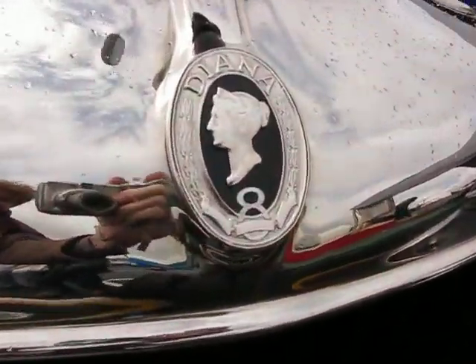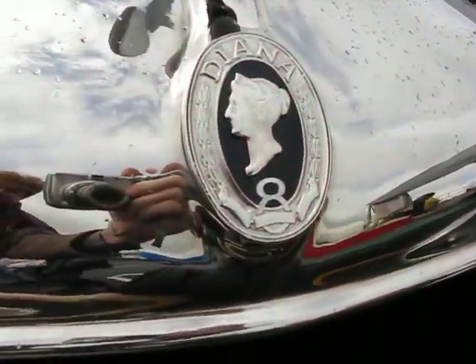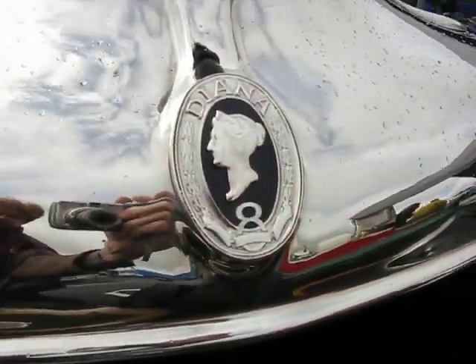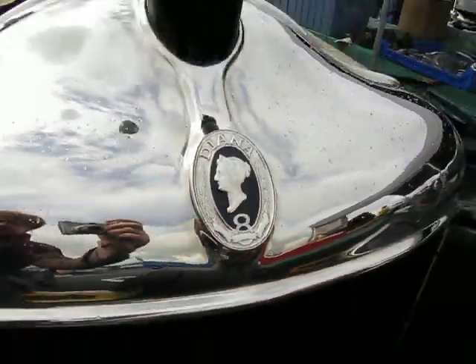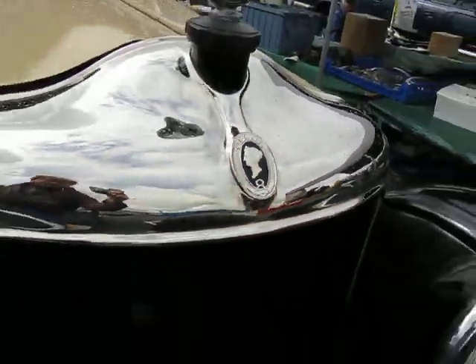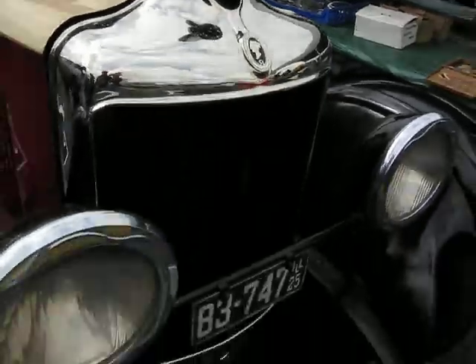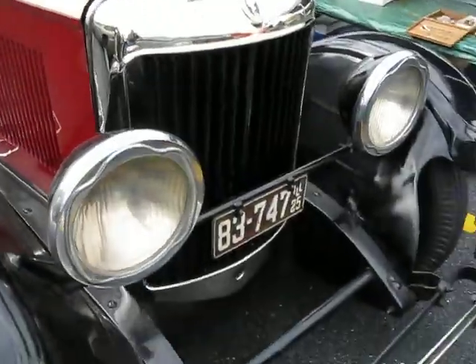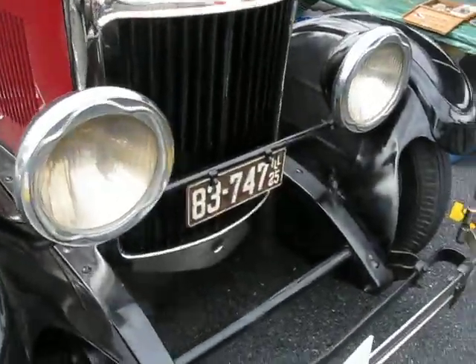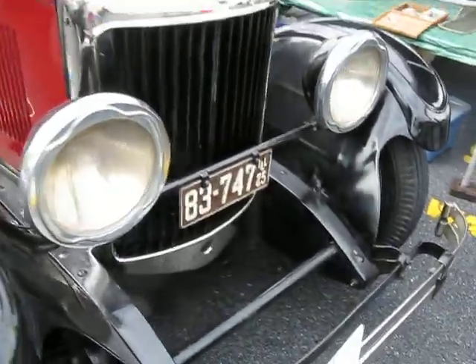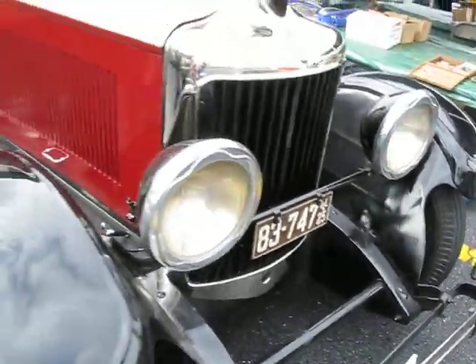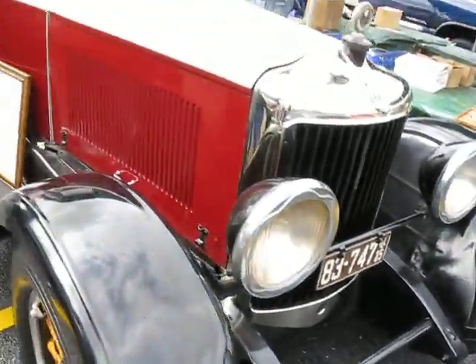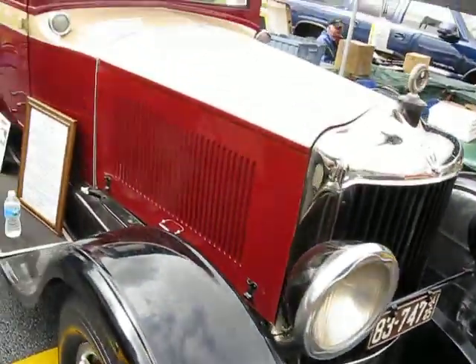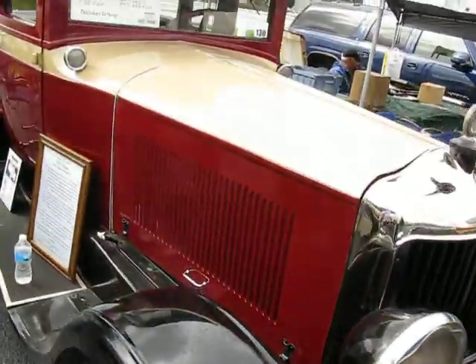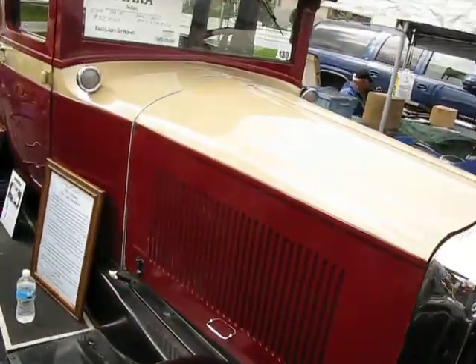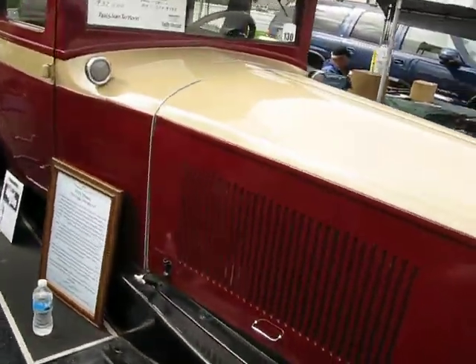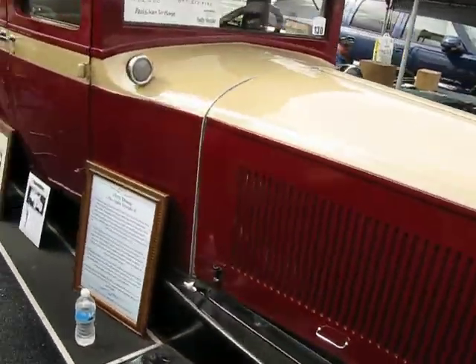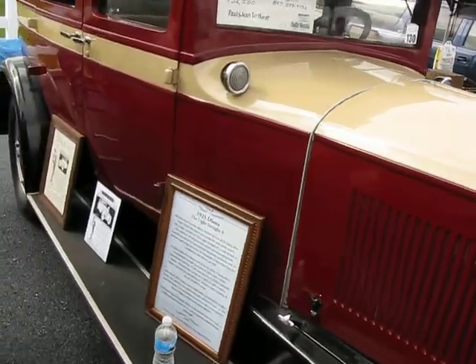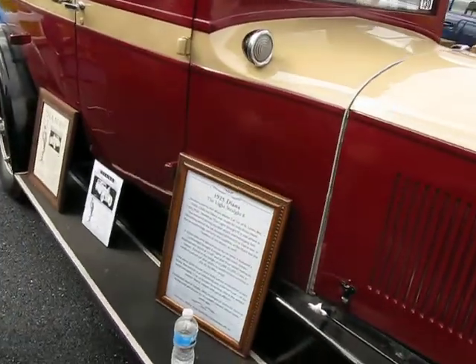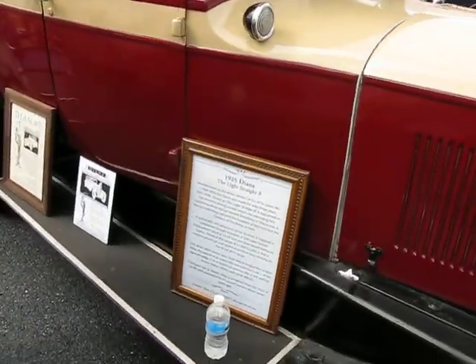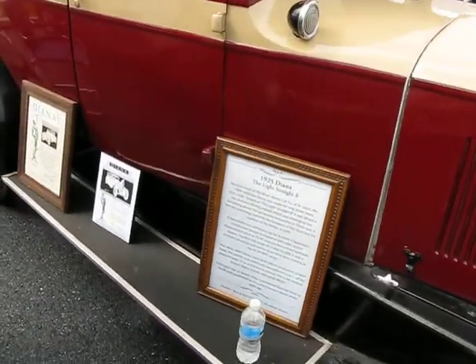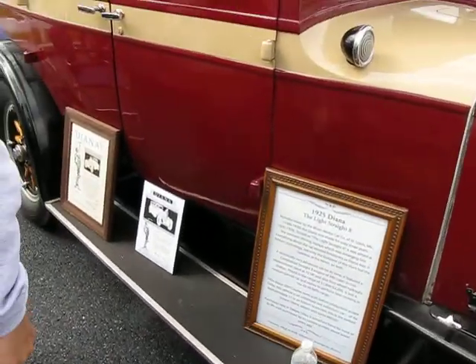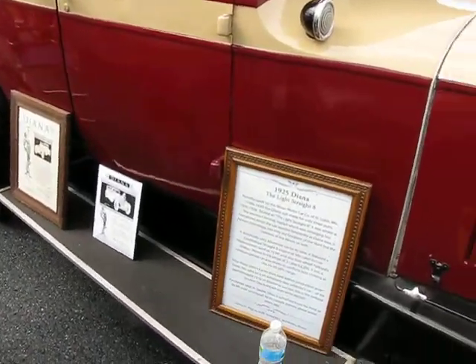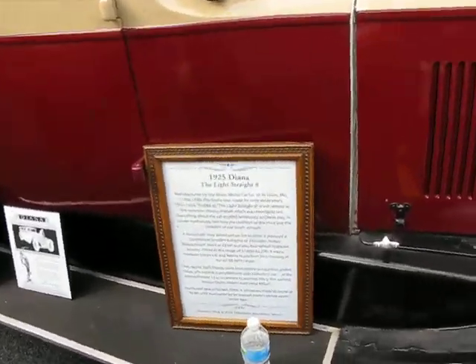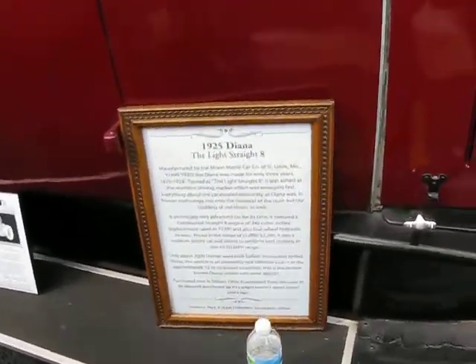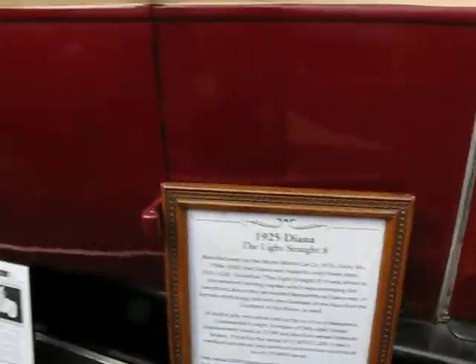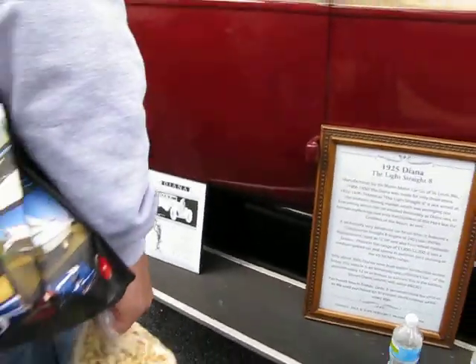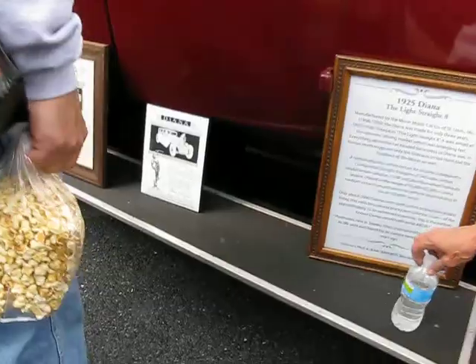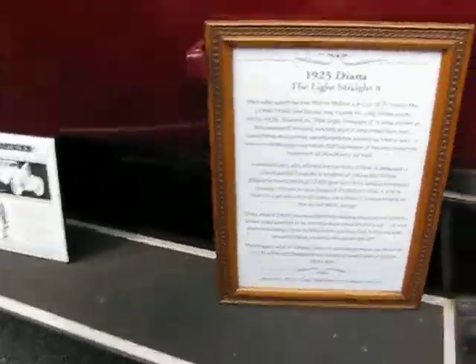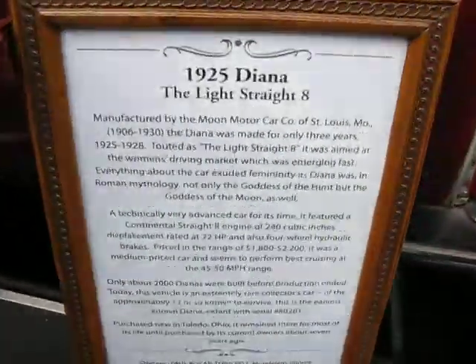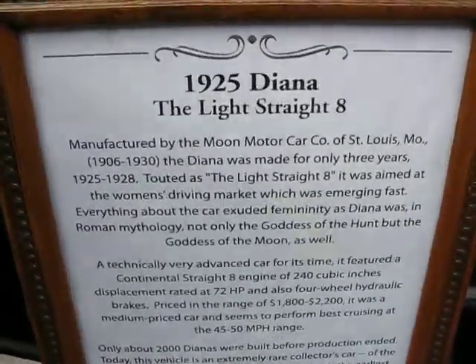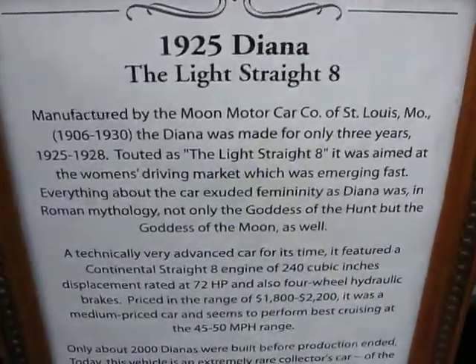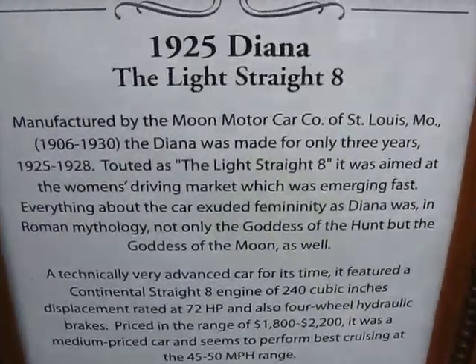There's the hood ornament. Moon Motor Car. It's a straight eight made by the Moon Motor Car of St. Louis.